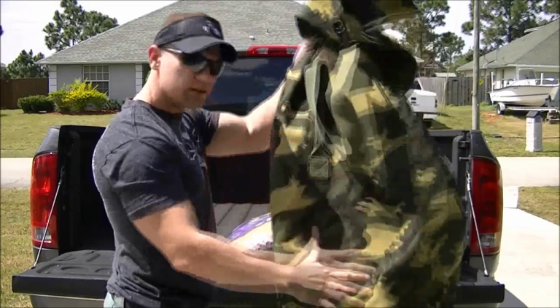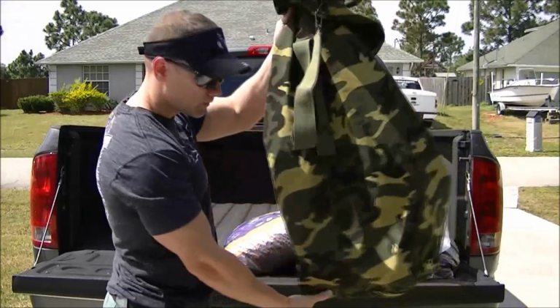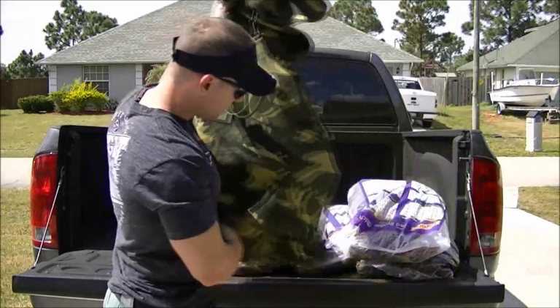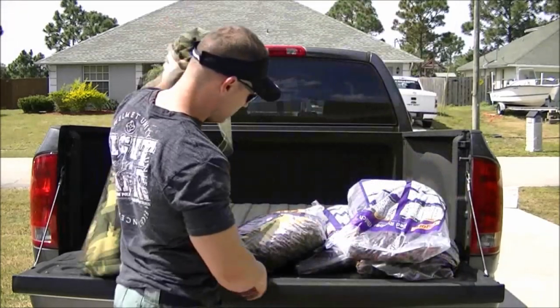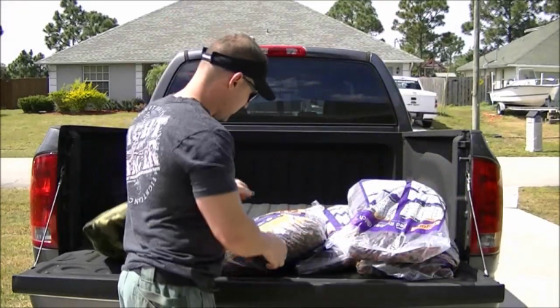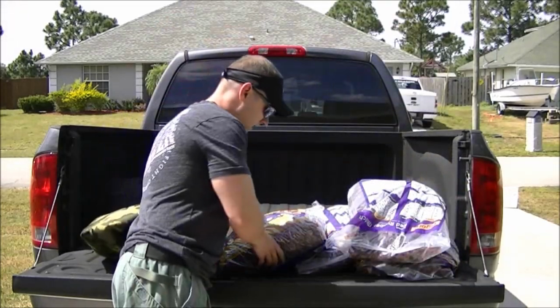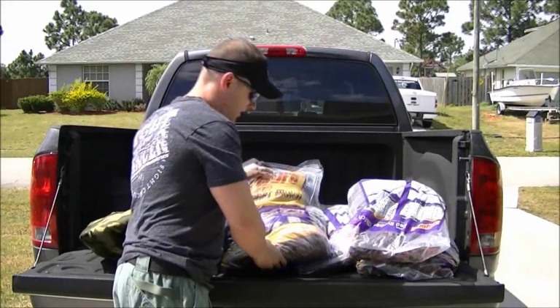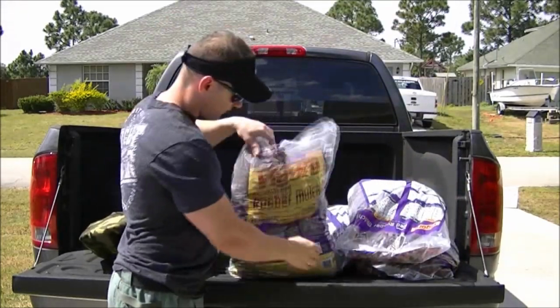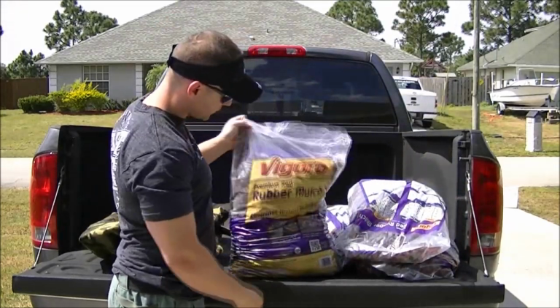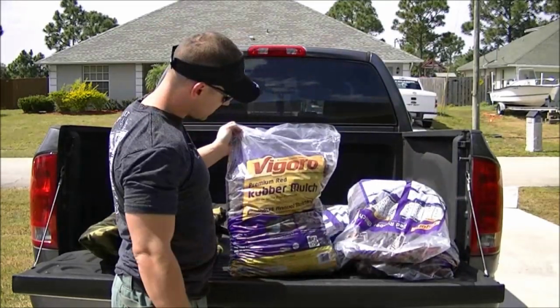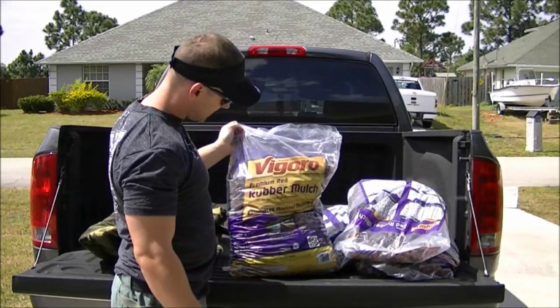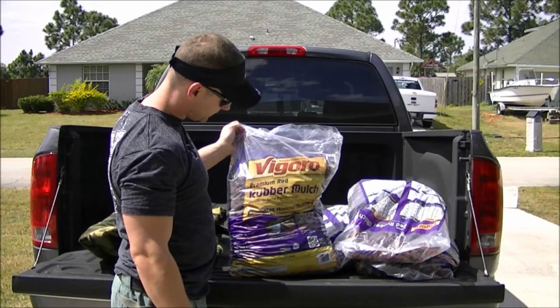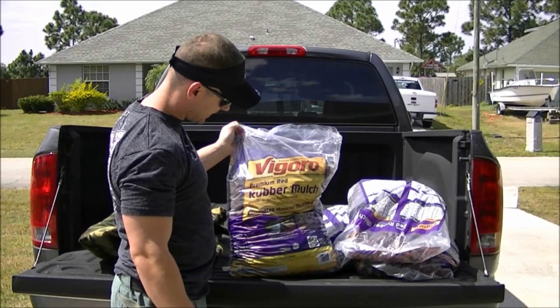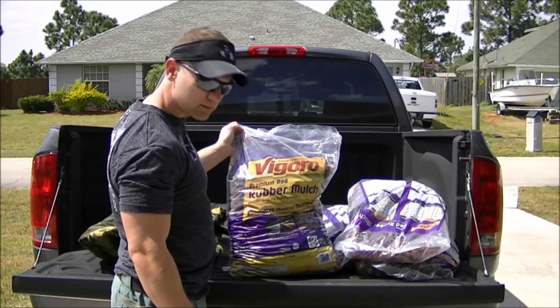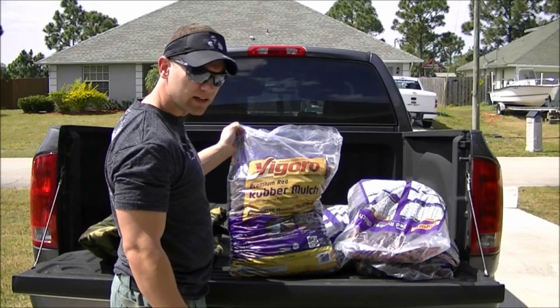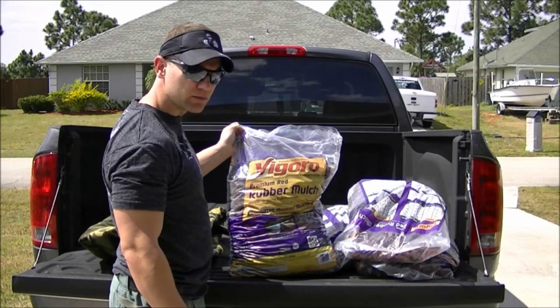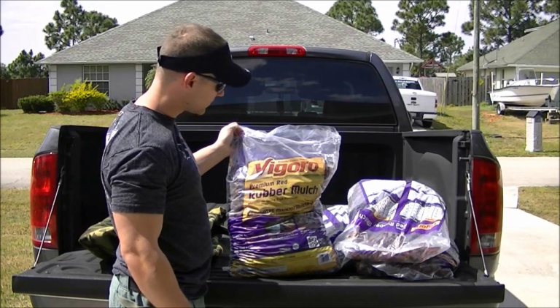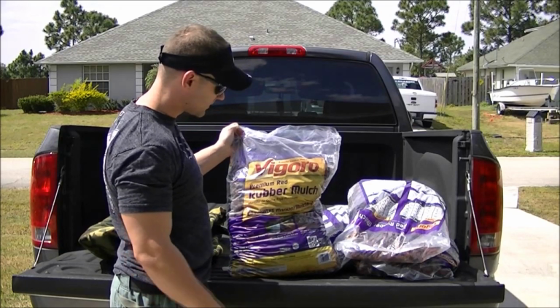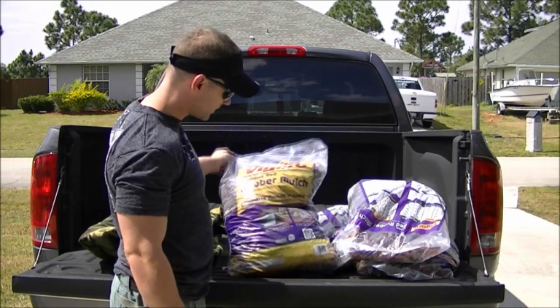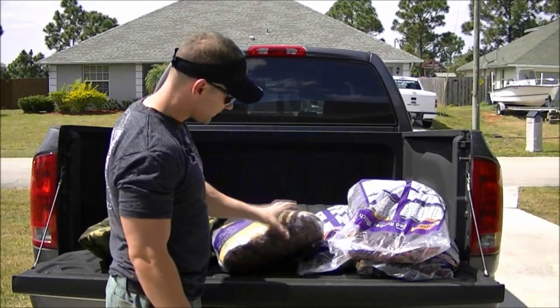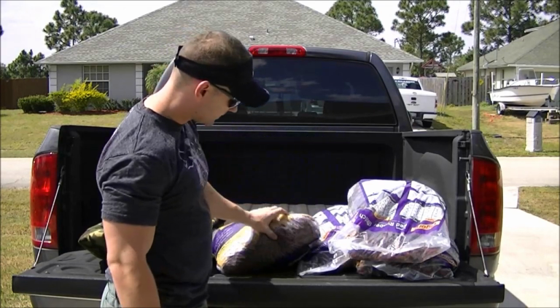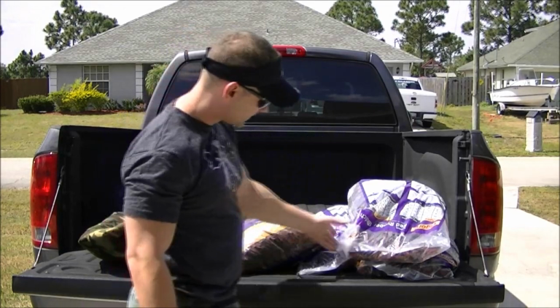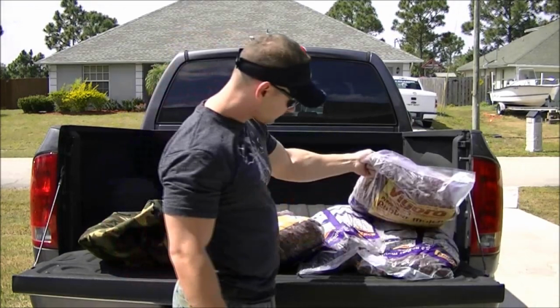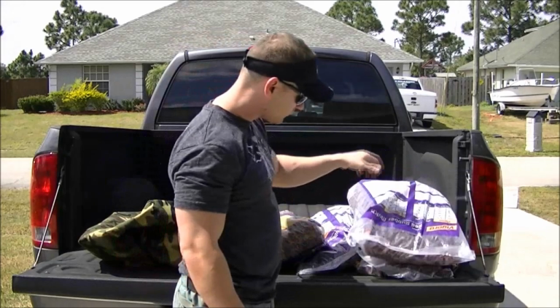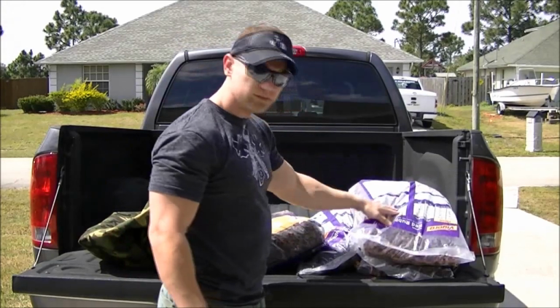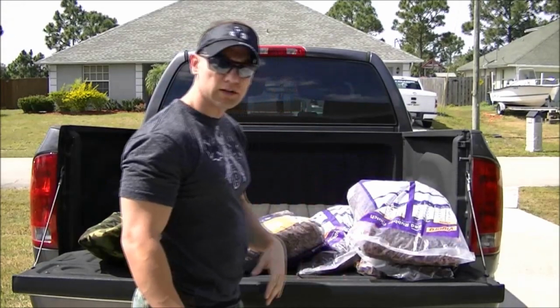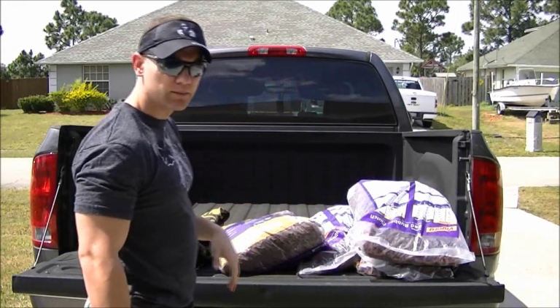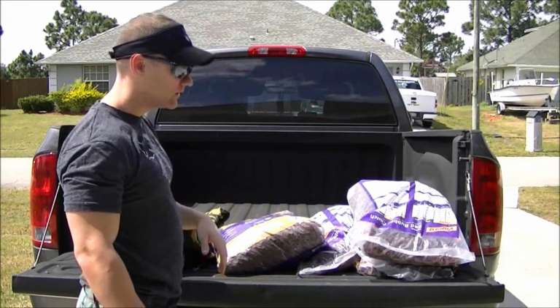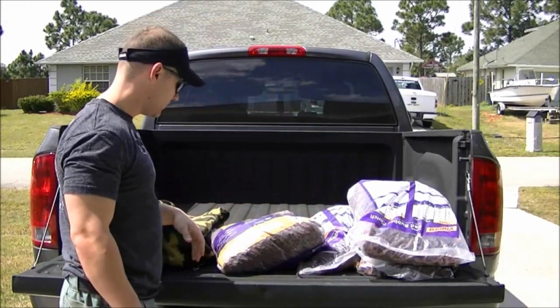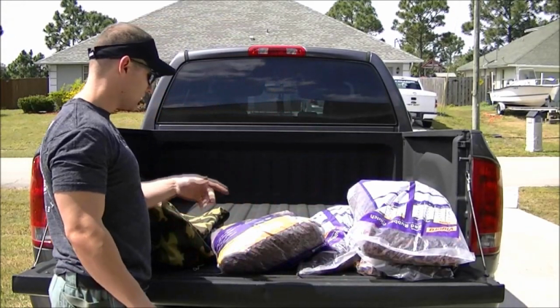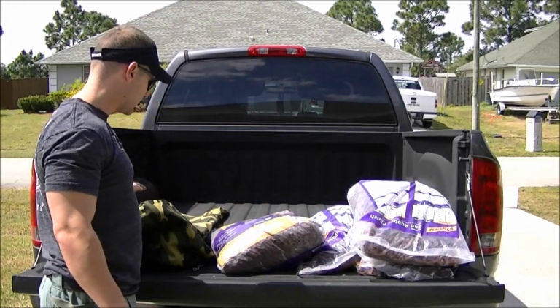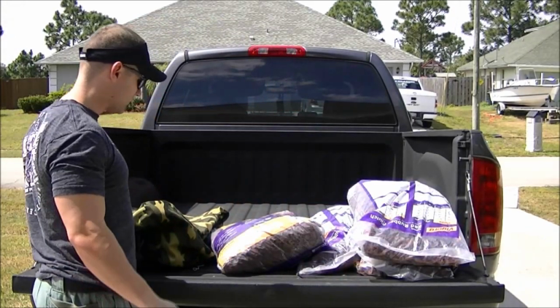You can see it's pretty big. This rubber mulch was about $6 at Home Depot. I got four of them, and they're approximately 20 pounds each, so that's going to be 80 pounds.